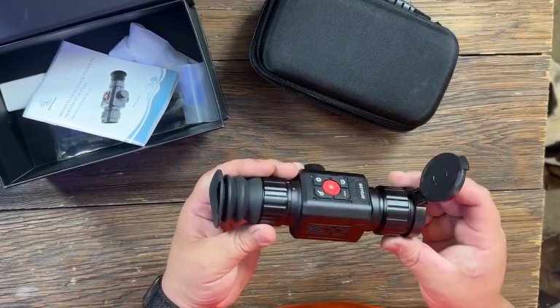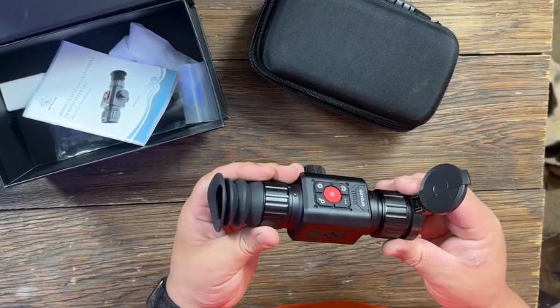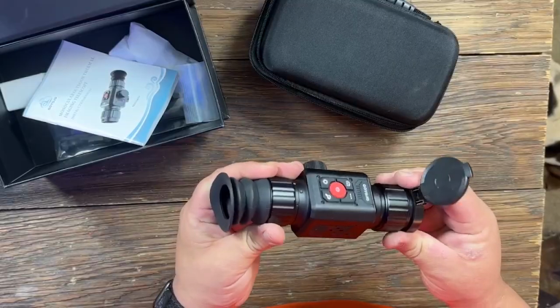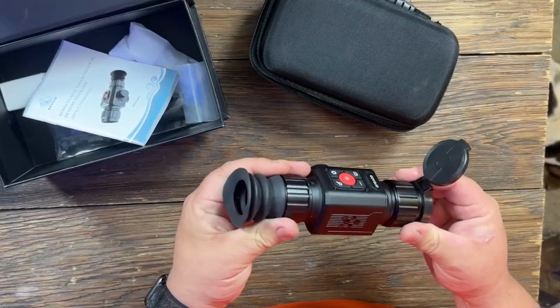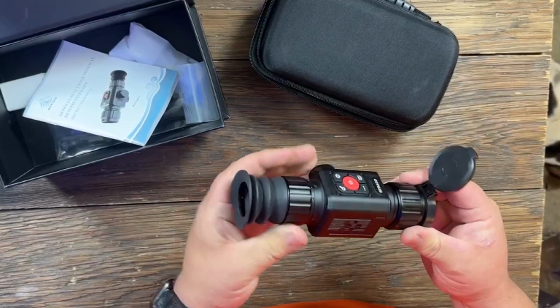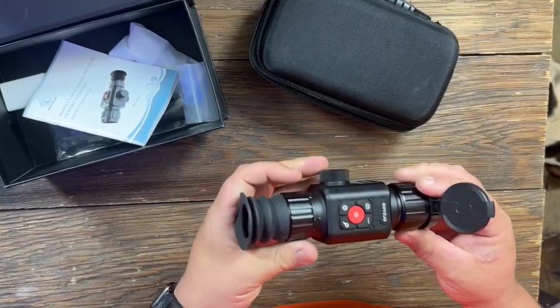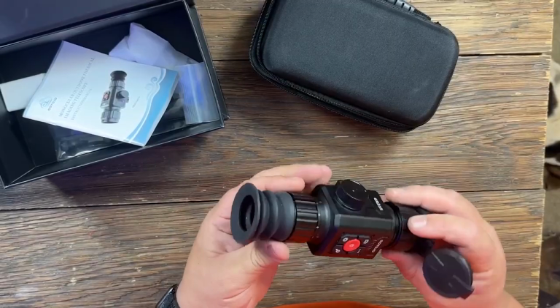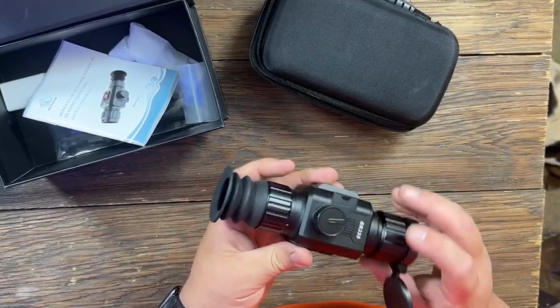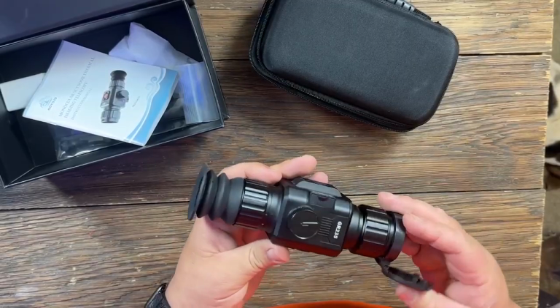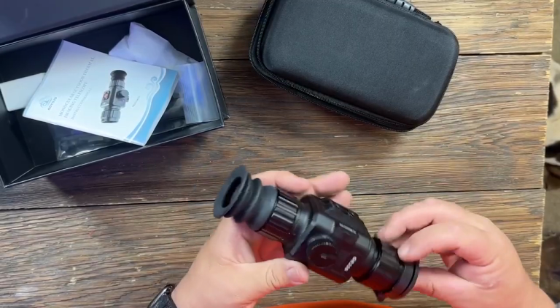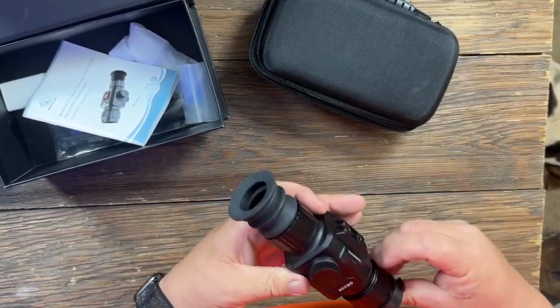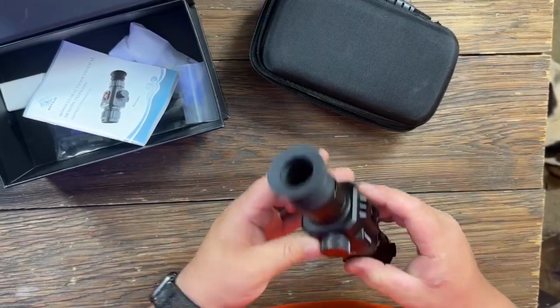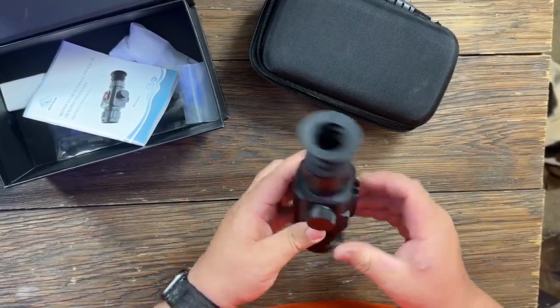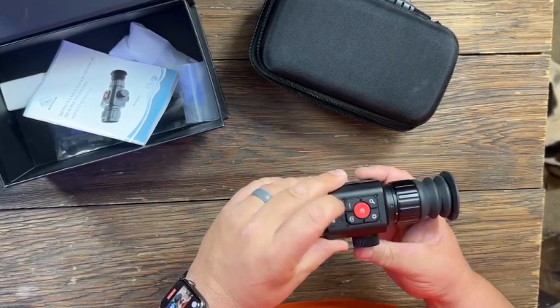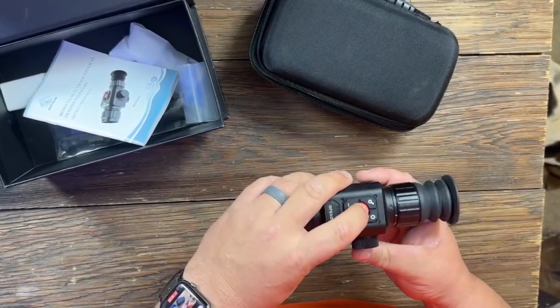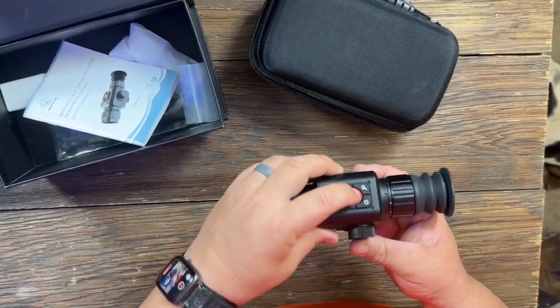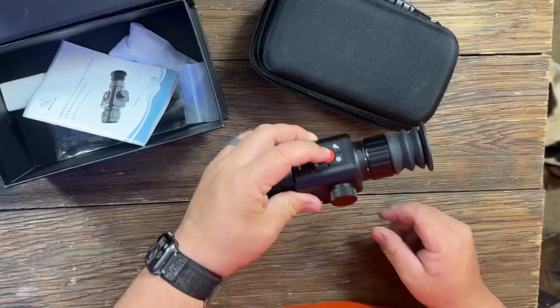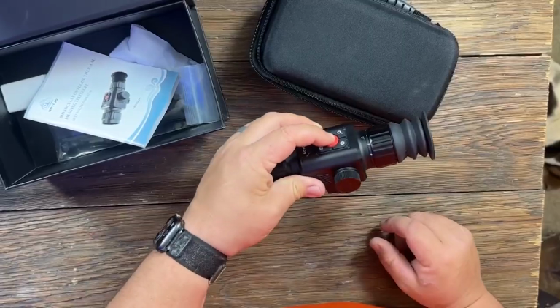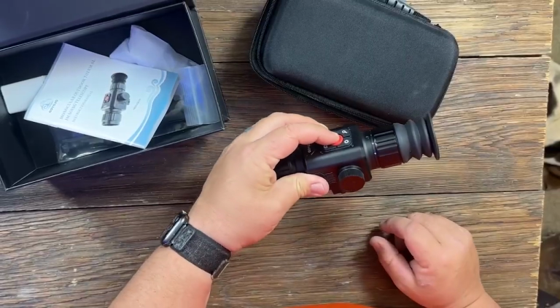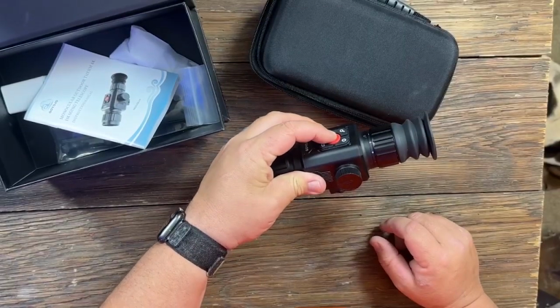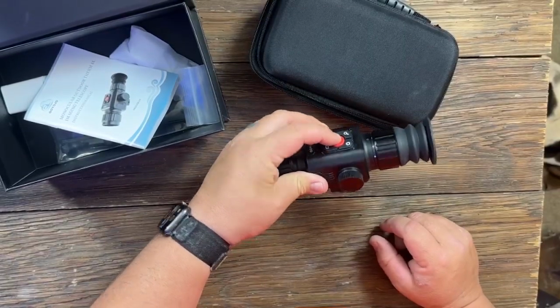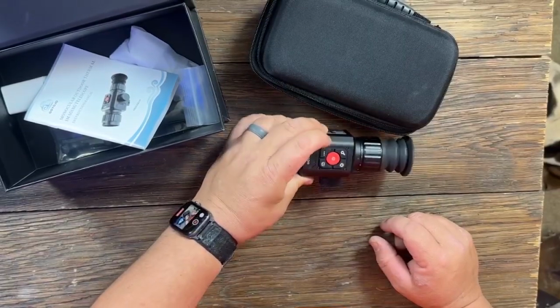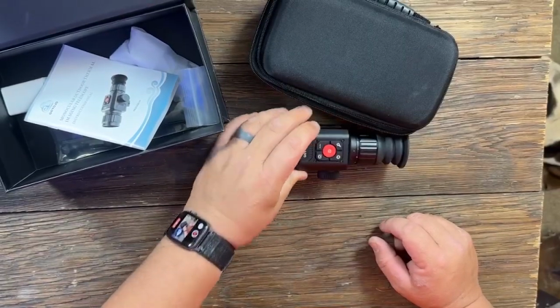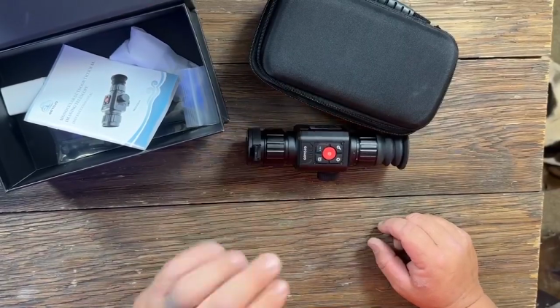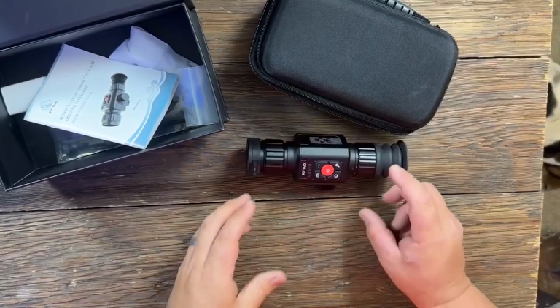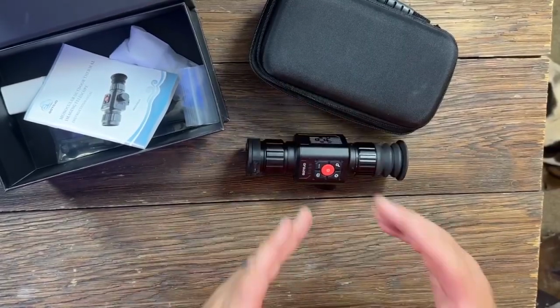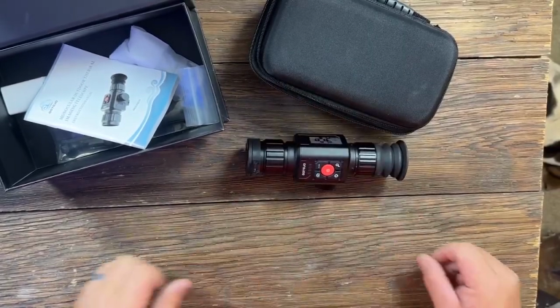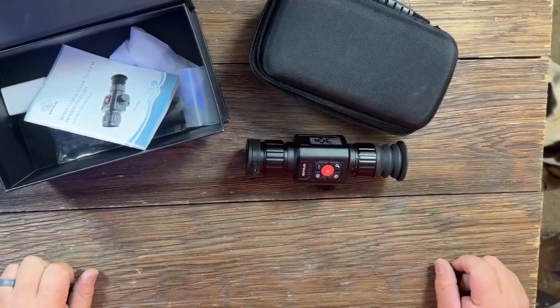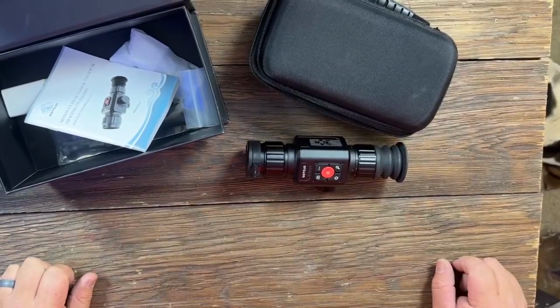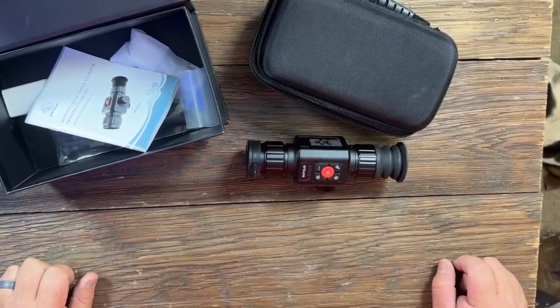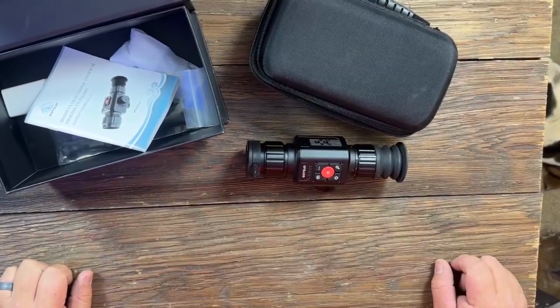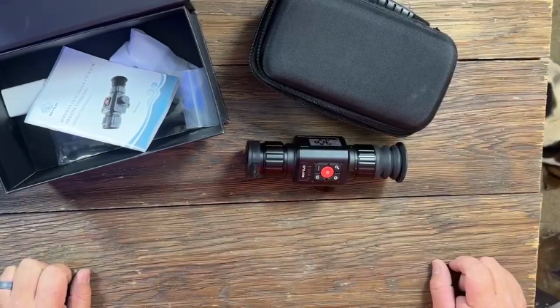All in all, pretty nice thermal. I'm fairly impressed with it for what it is — it's really been pretty impressive. I'm excited to get it mounted up on a rifle and maybe try to hunt some hogs with it.